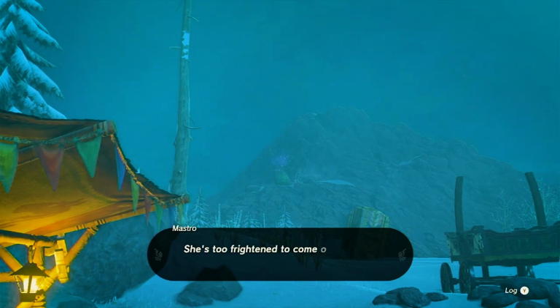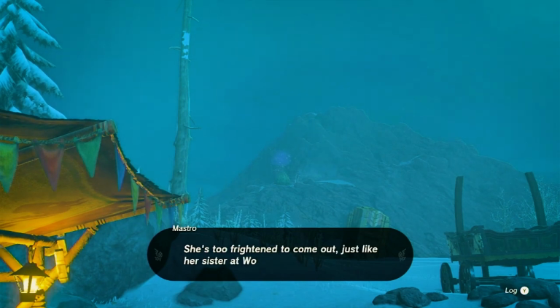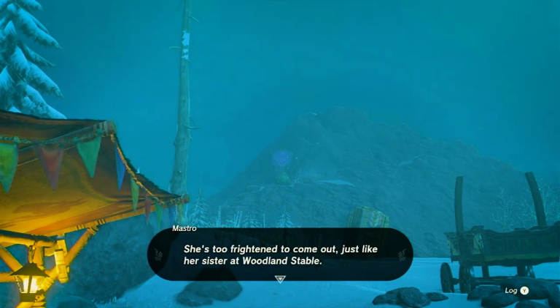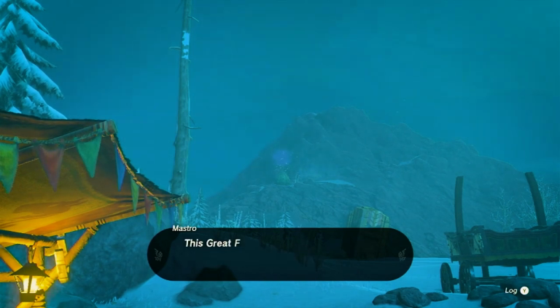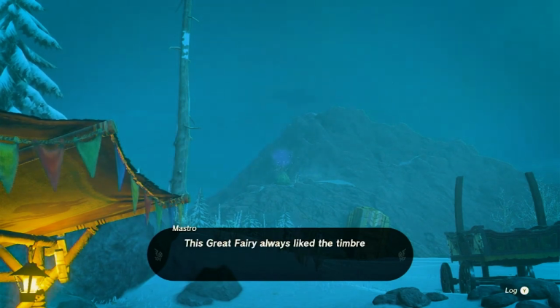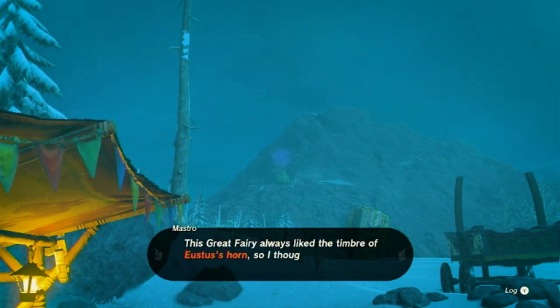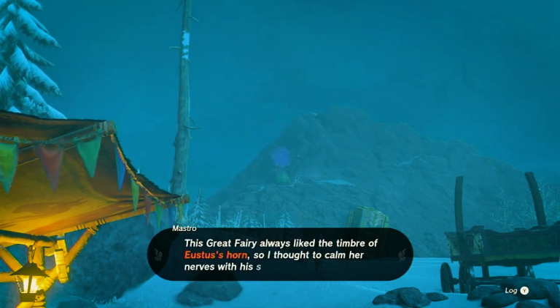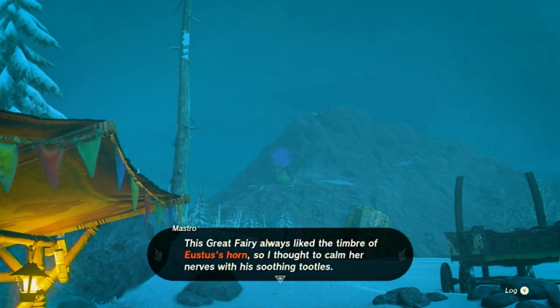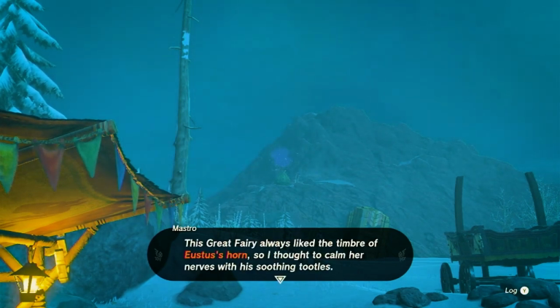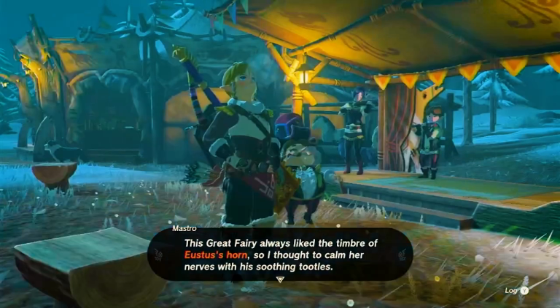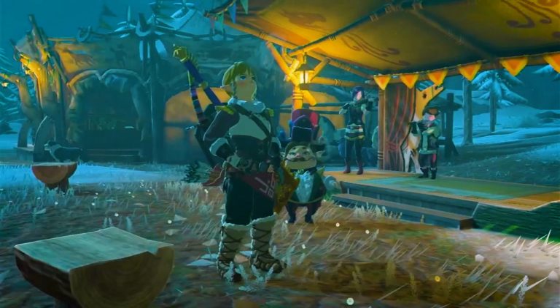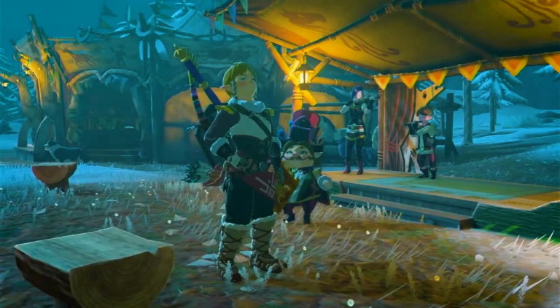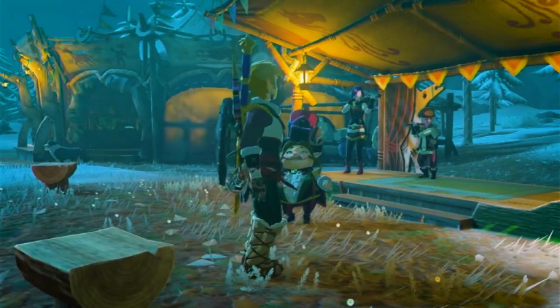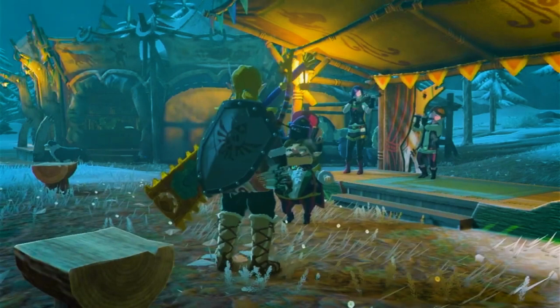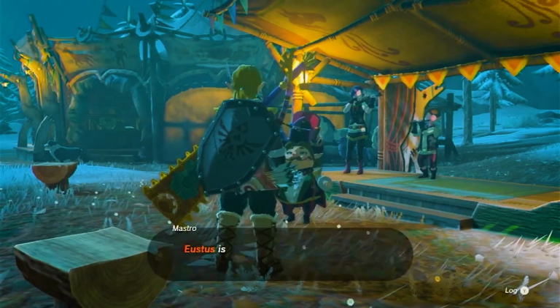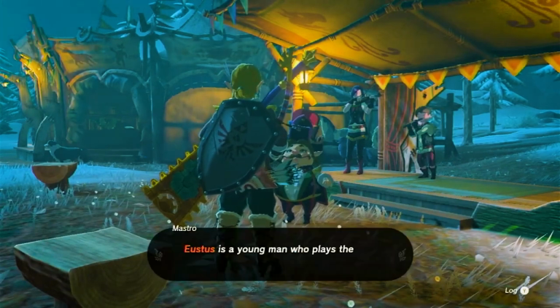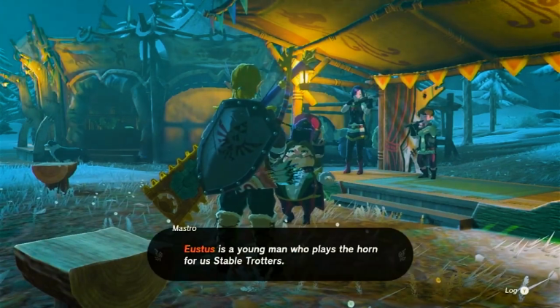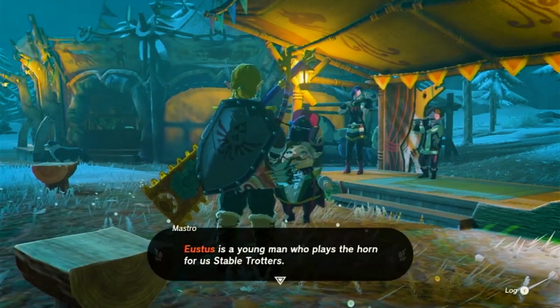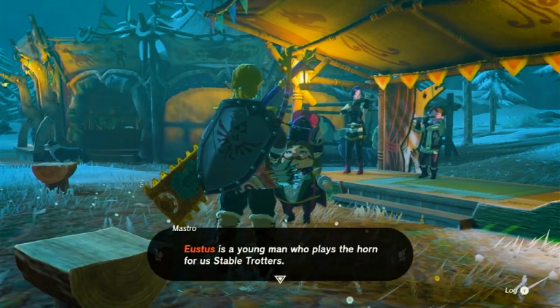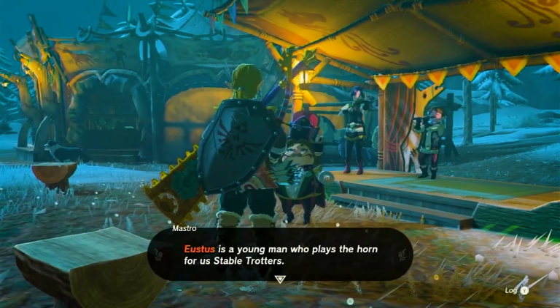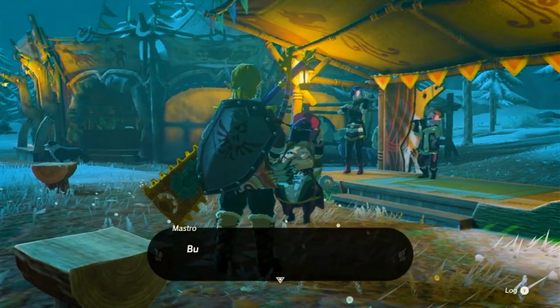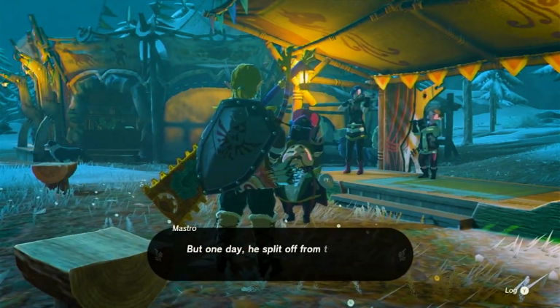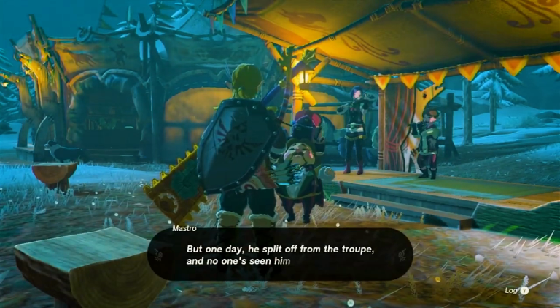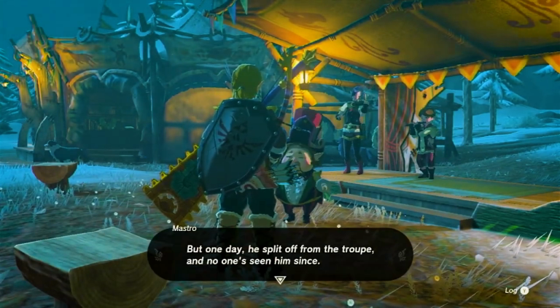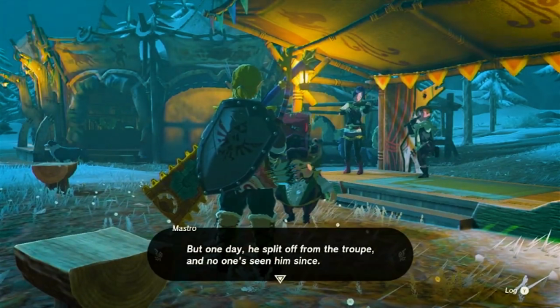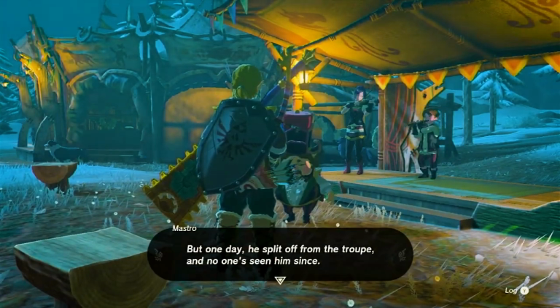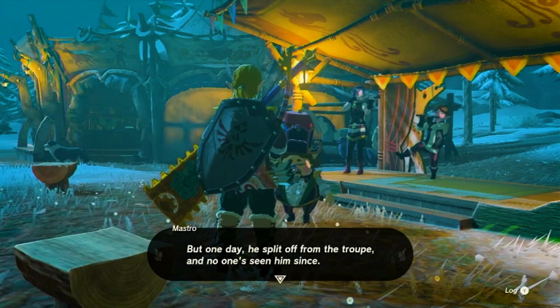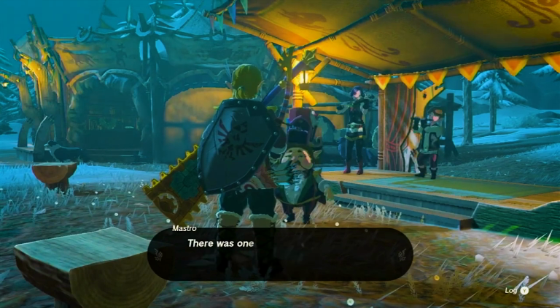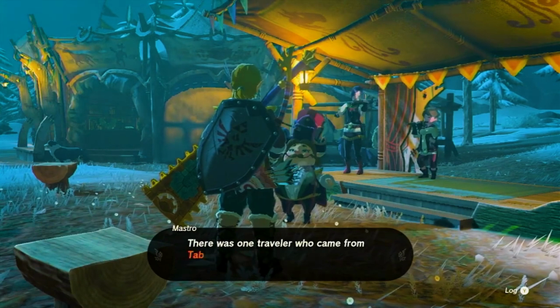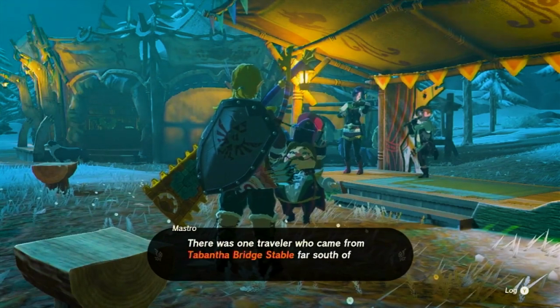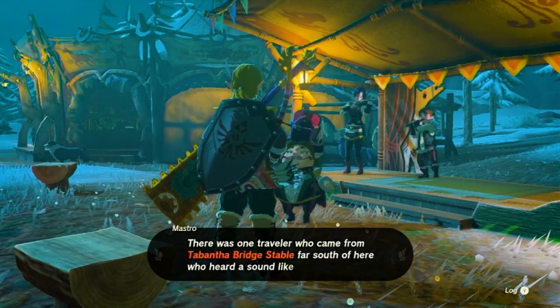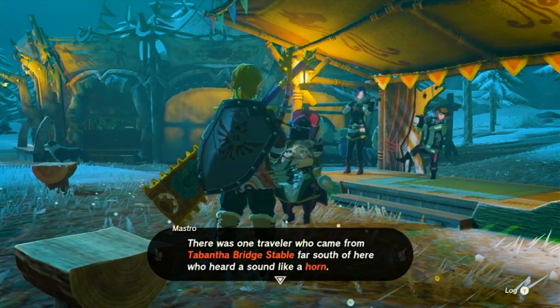Upon reaching Snowfield Stable, look for Mastro and Violin on the stage. They have an important task for you — waking up the slumbering great fairy, Misha. Obtain the Serenade to Misha side adventure from them.